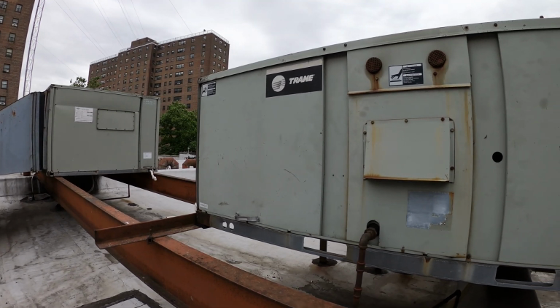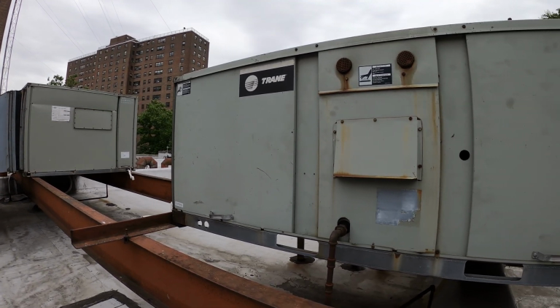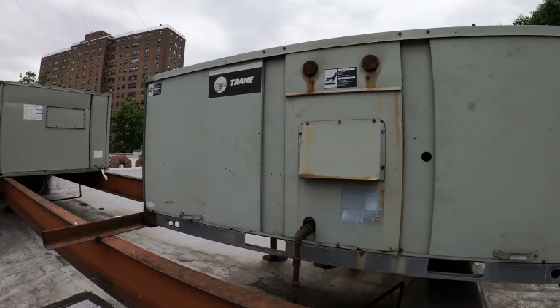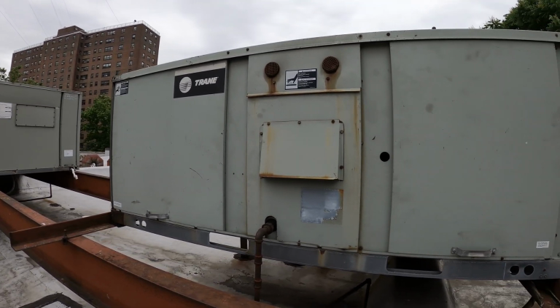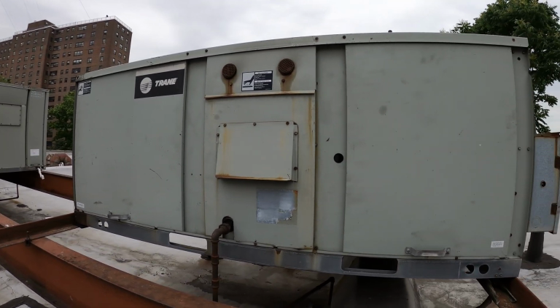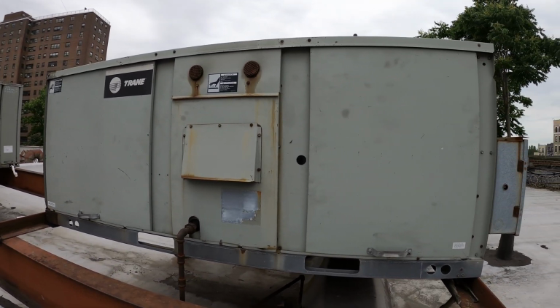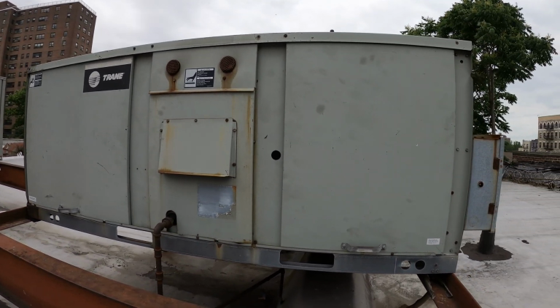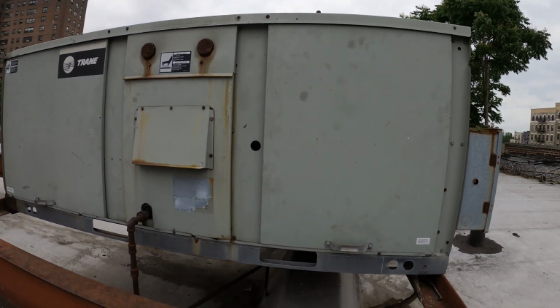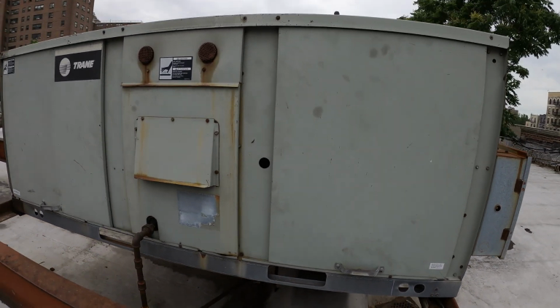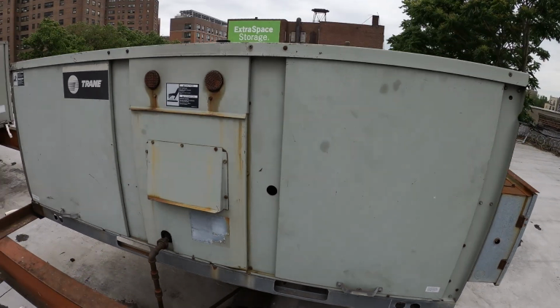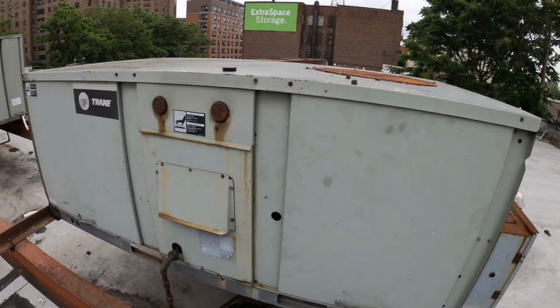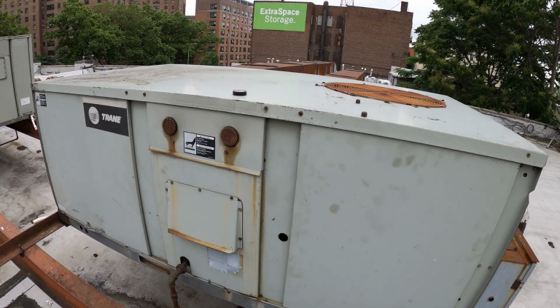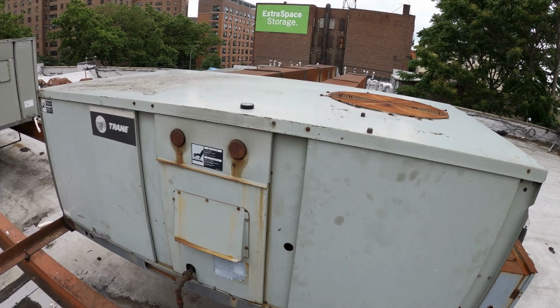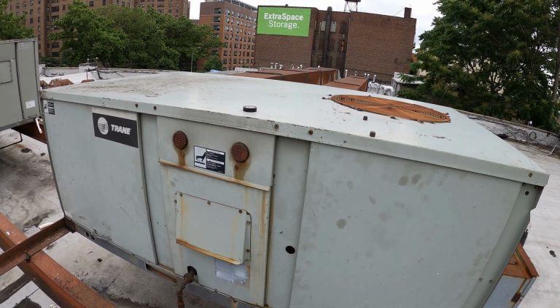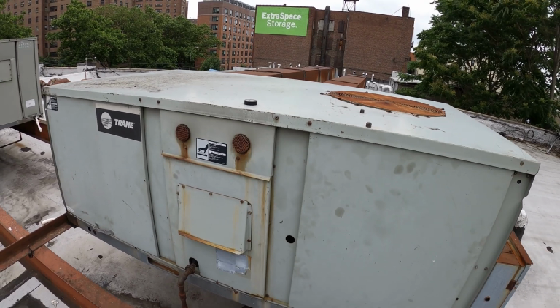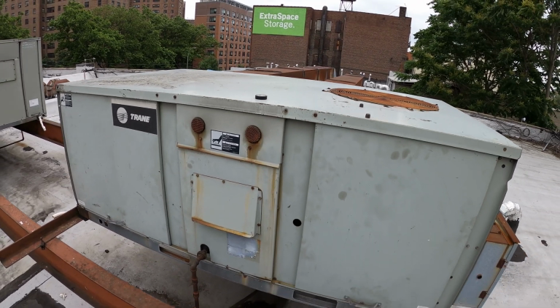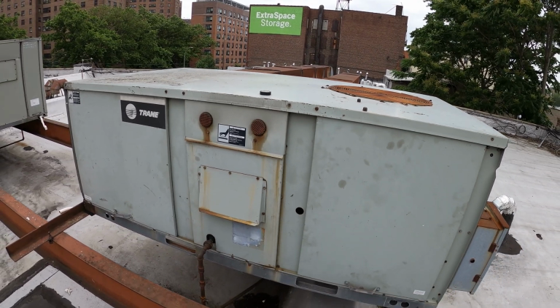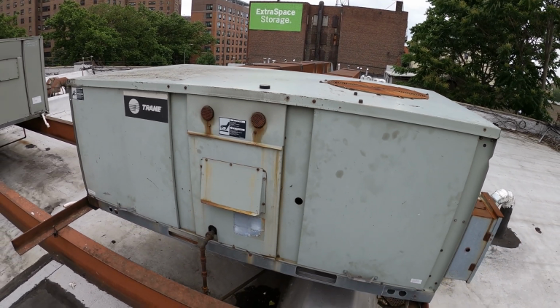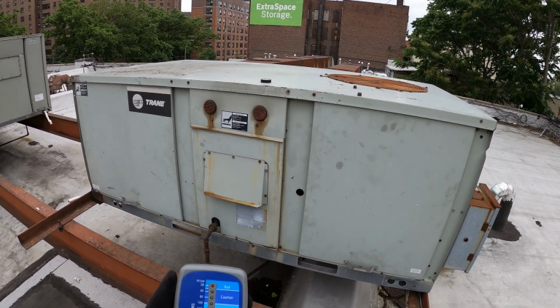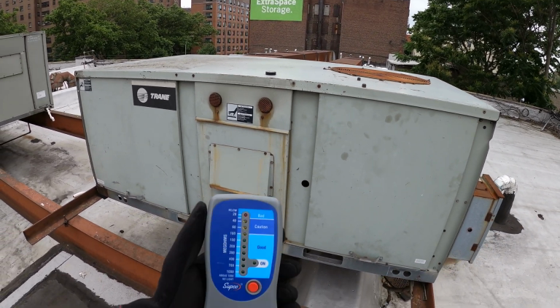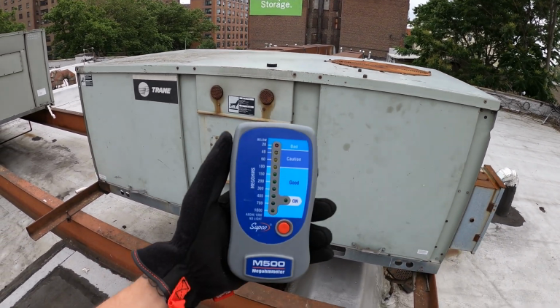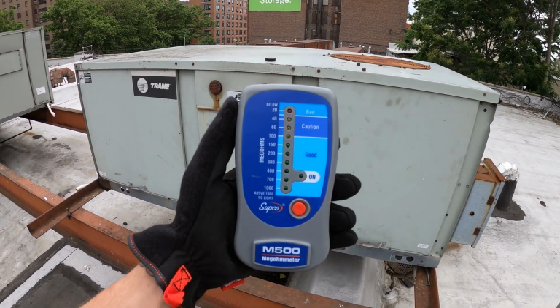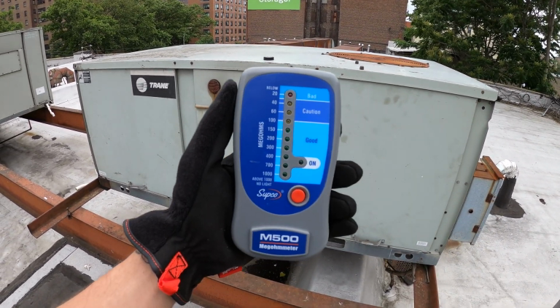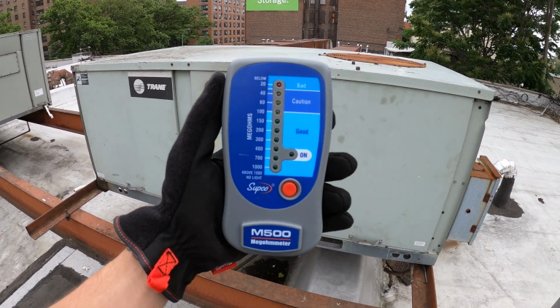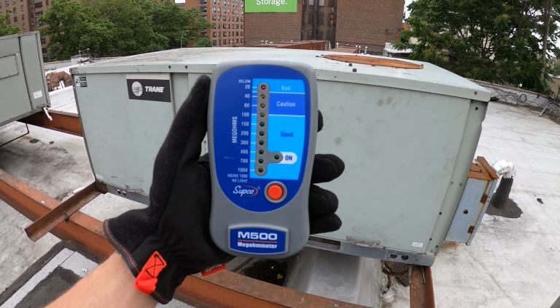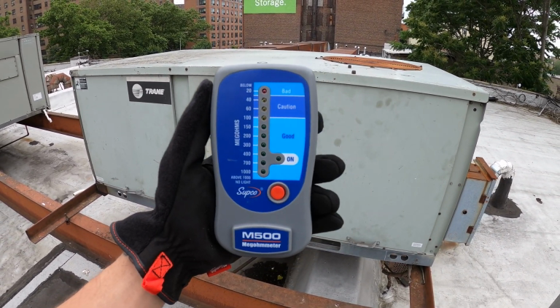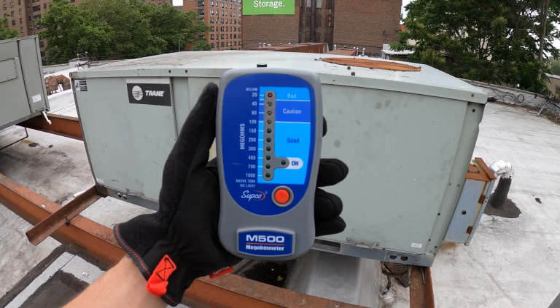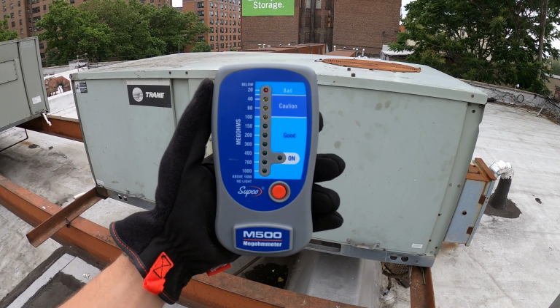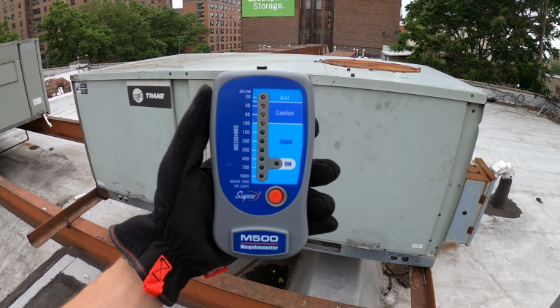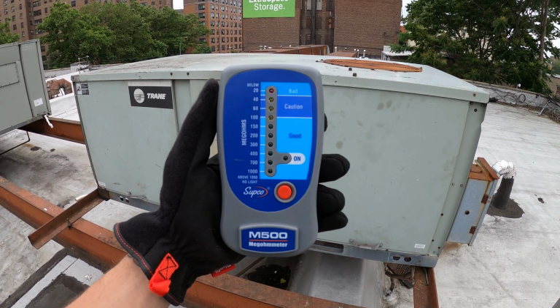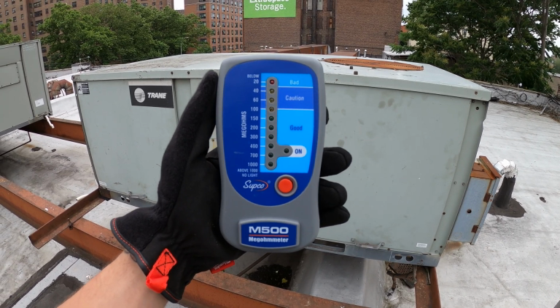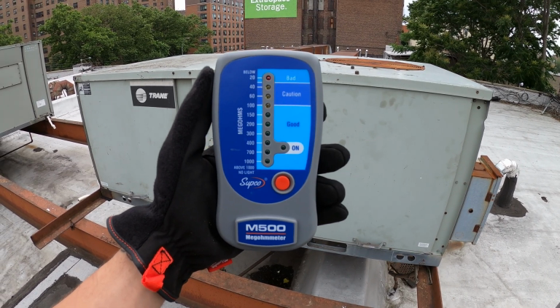Welcome to Jumperman Tech, where we specialize in HVAC but do everything DIY. Today I'm going to show you how to megaohm a three-phase compressor using the Subco M500.